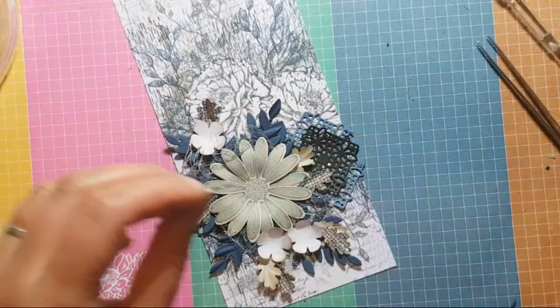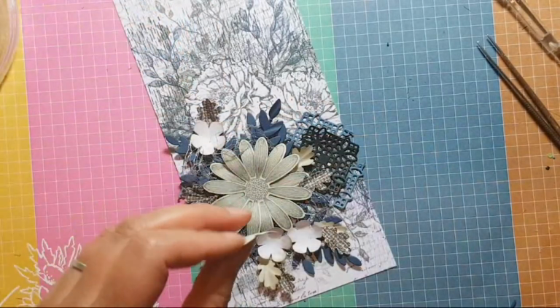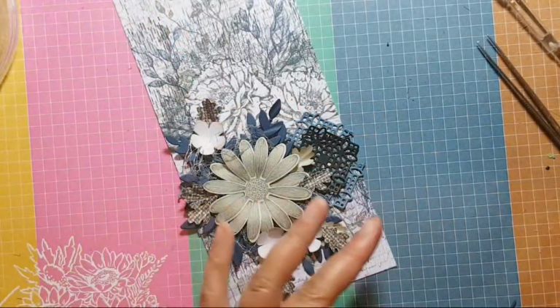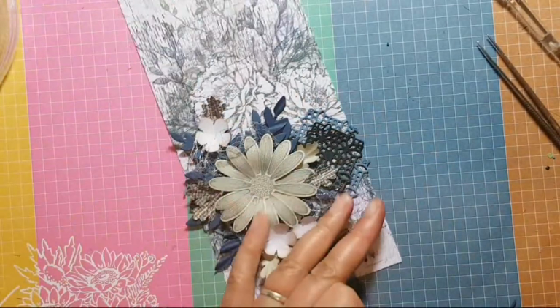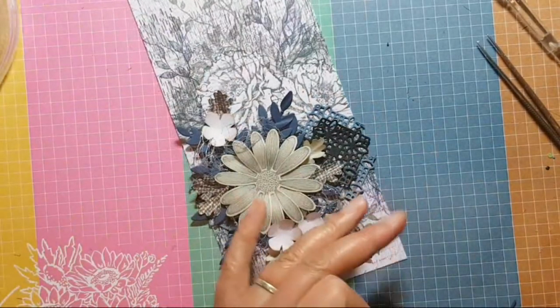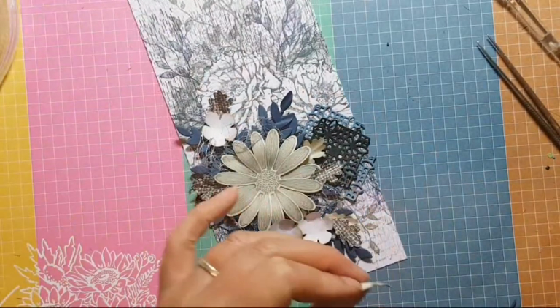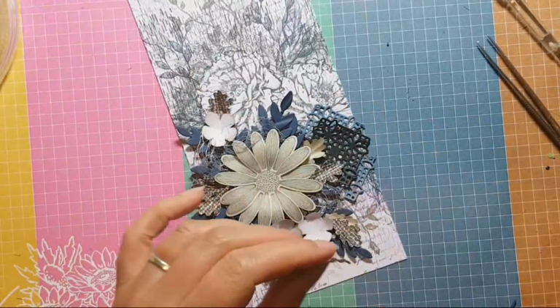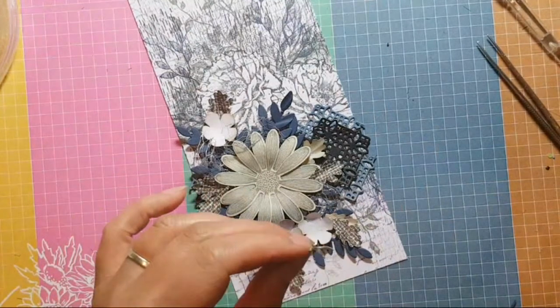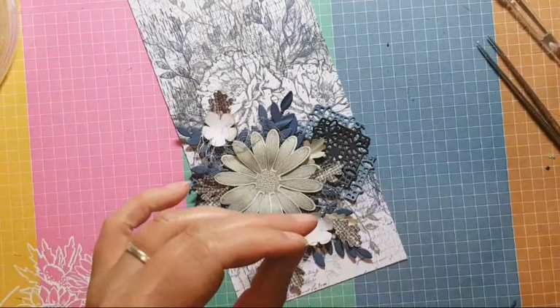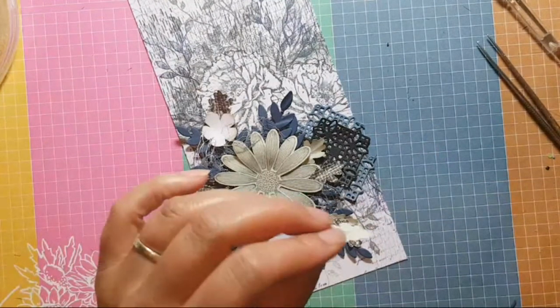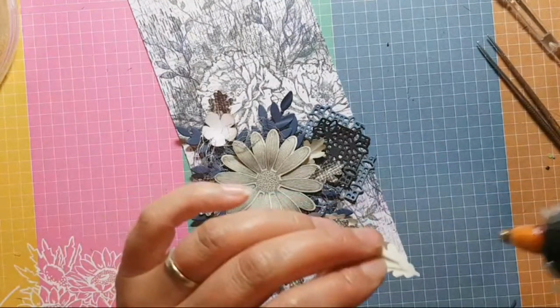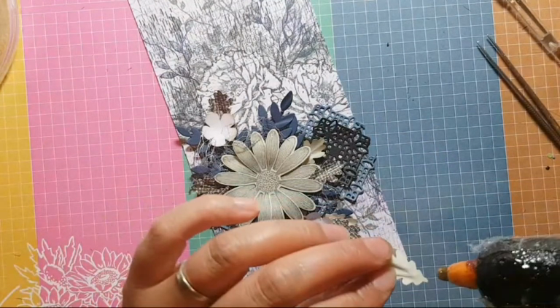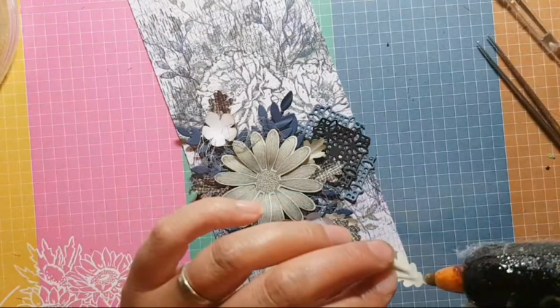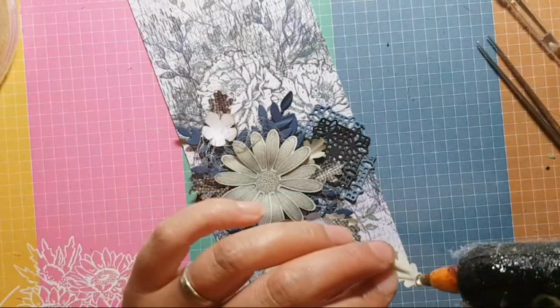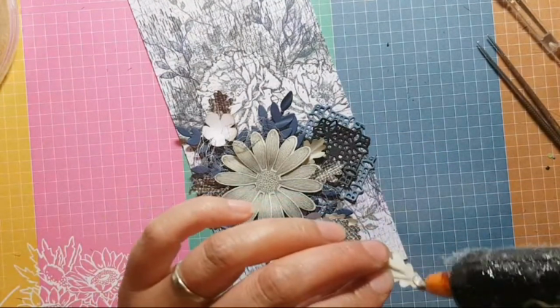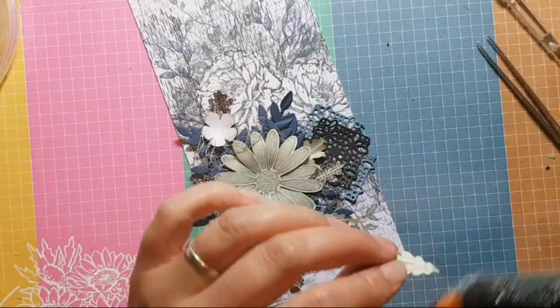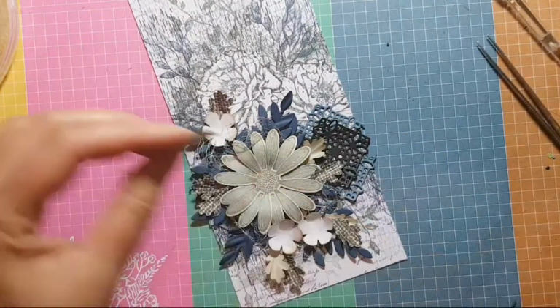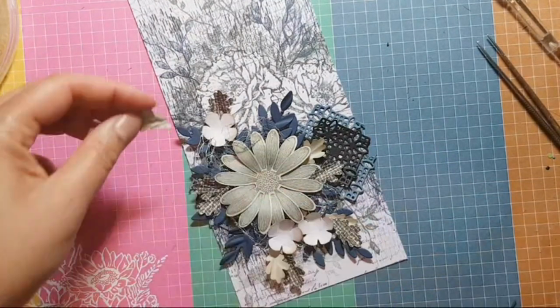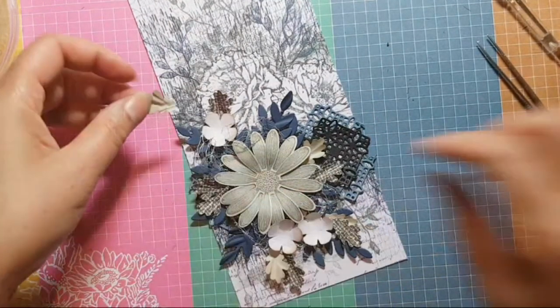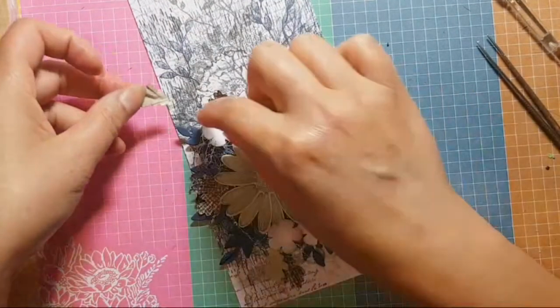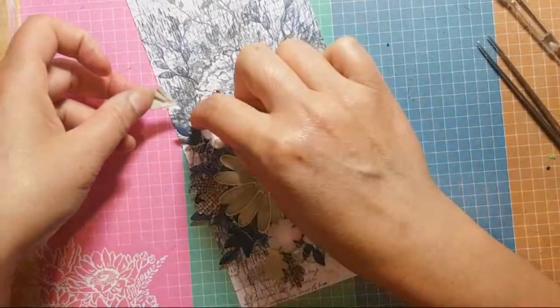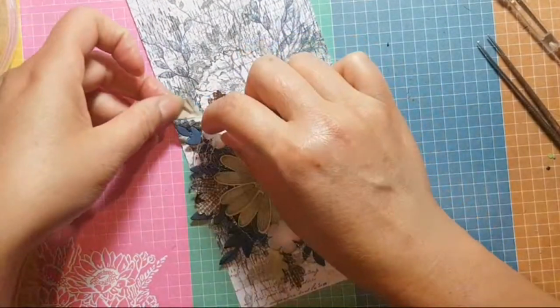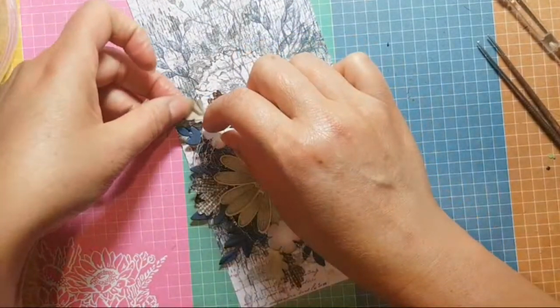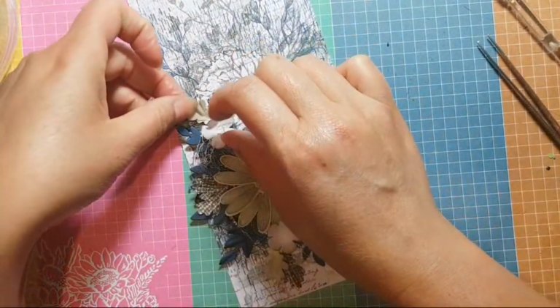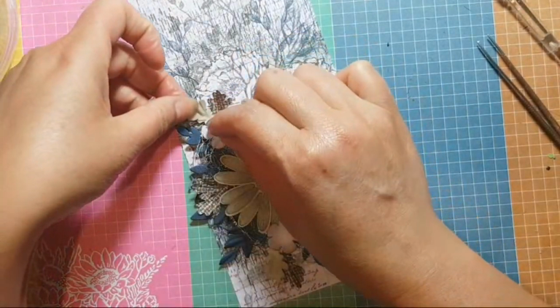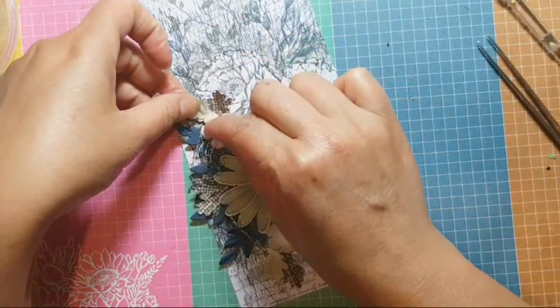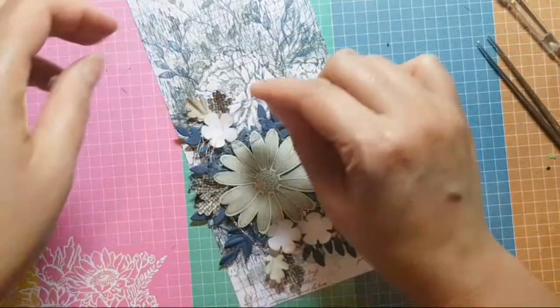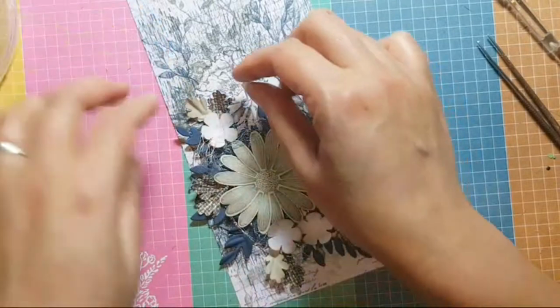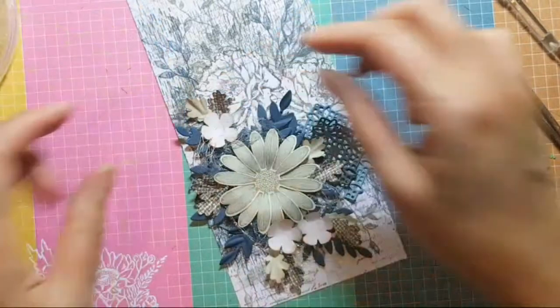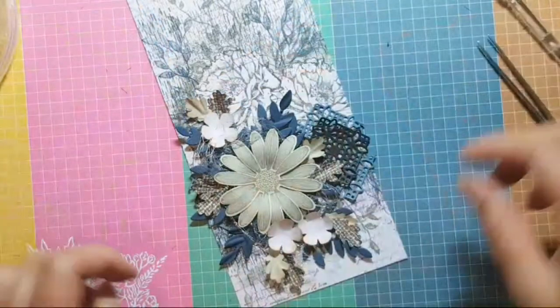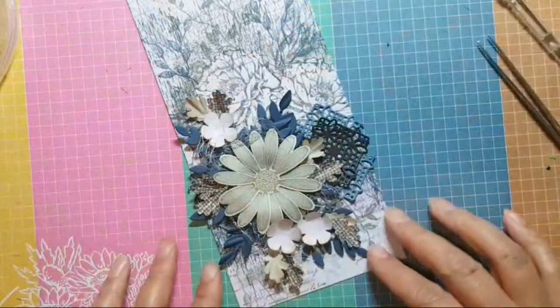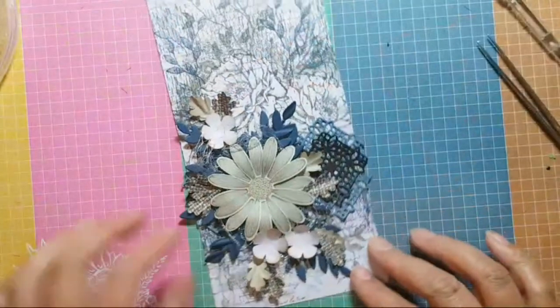You almost poked your eye out! I had a pokey tool — oh sorry! Pokey tools can be very dangerous.